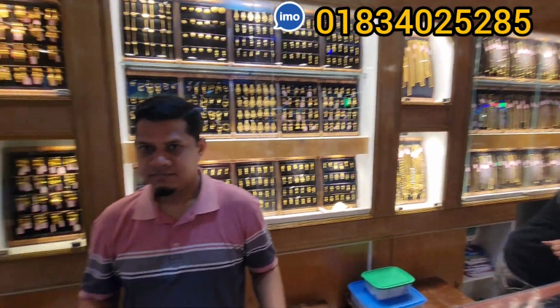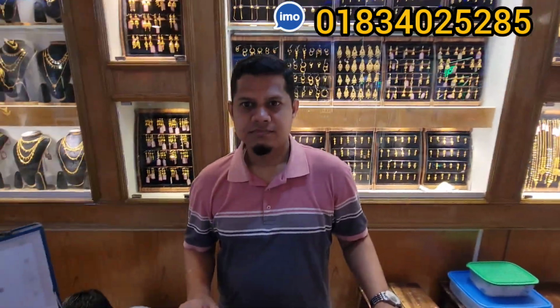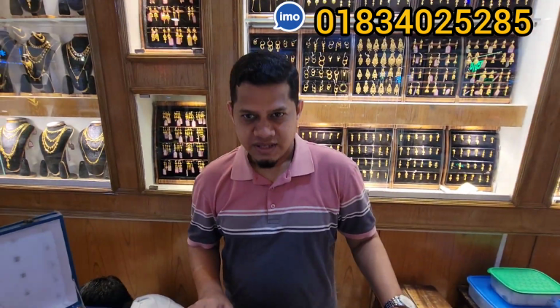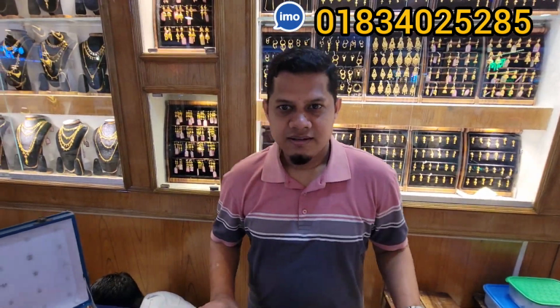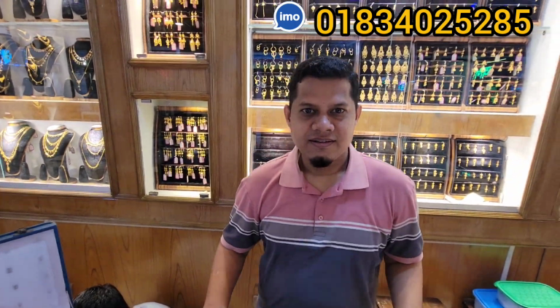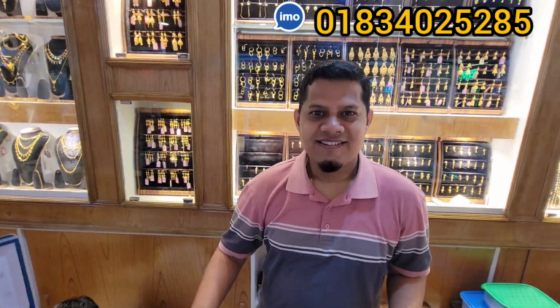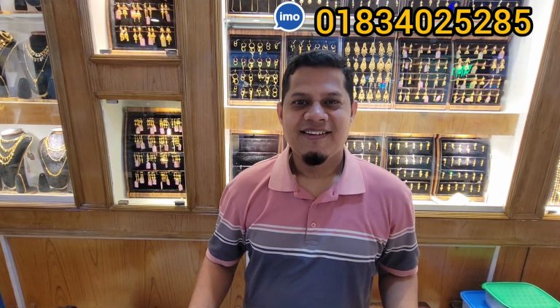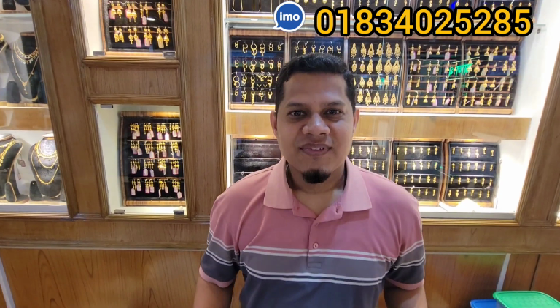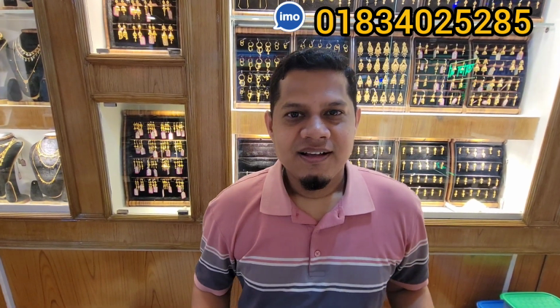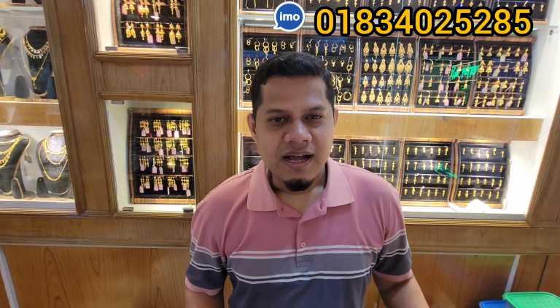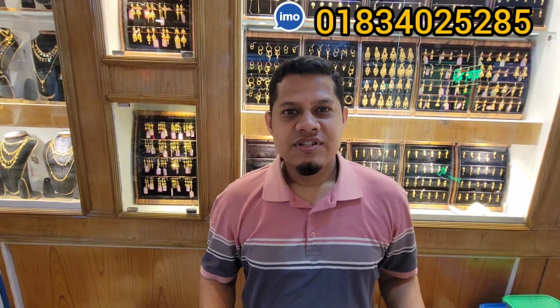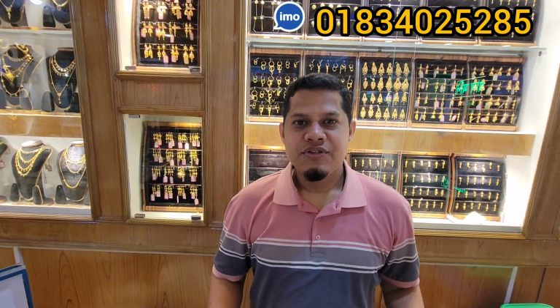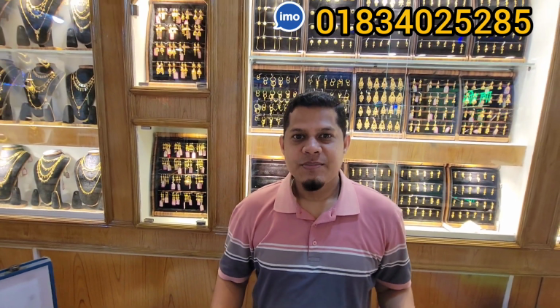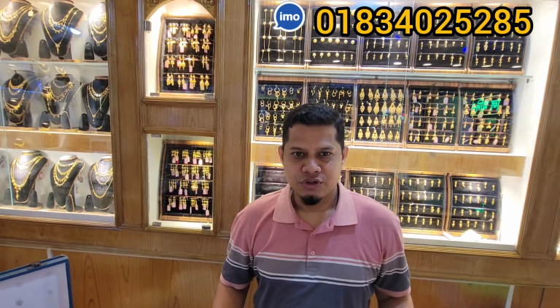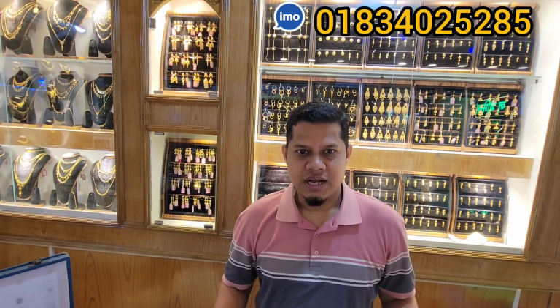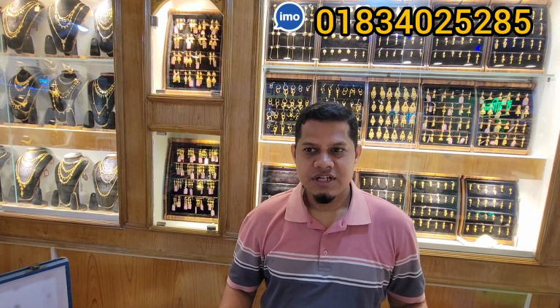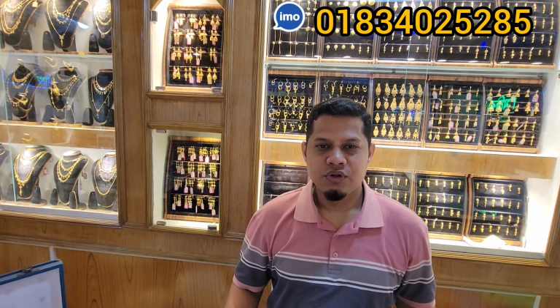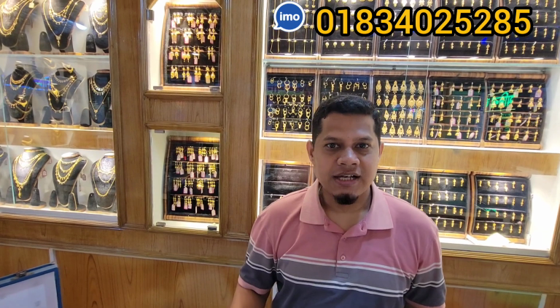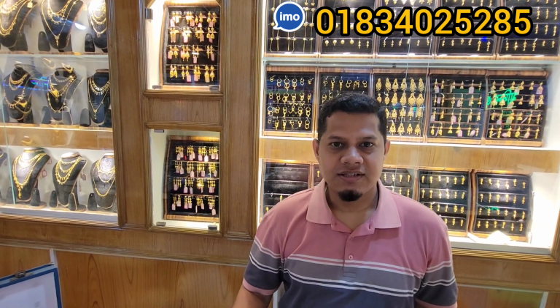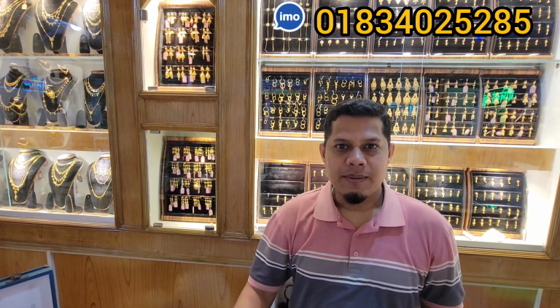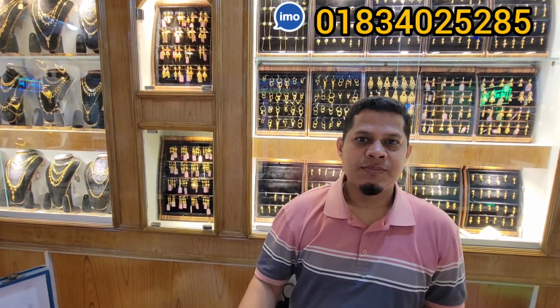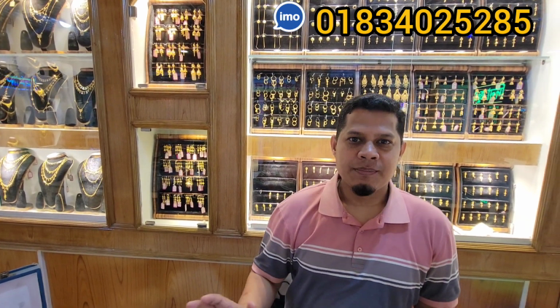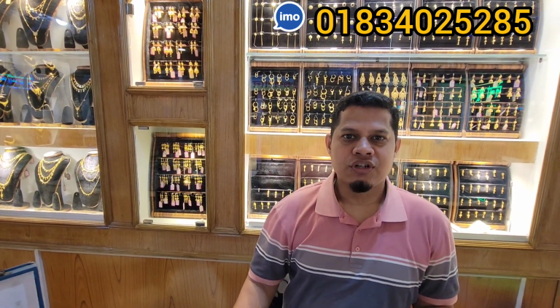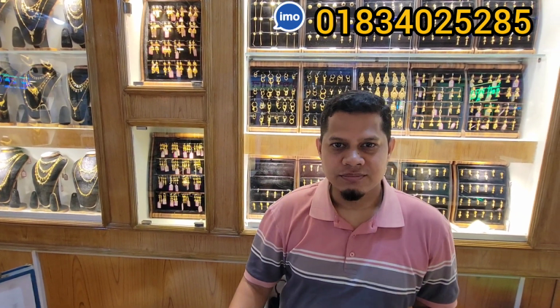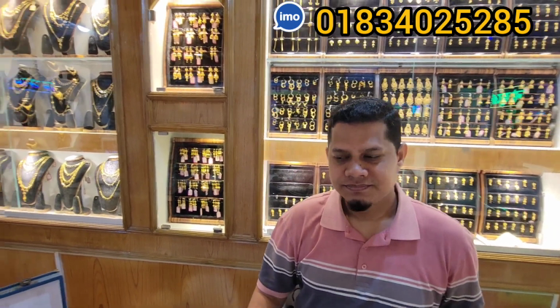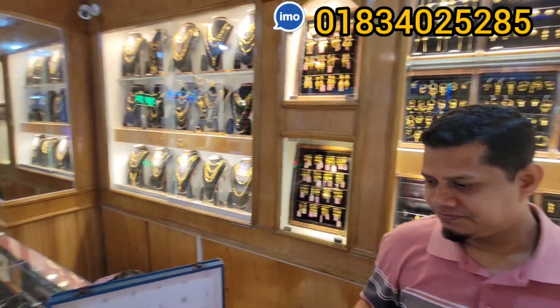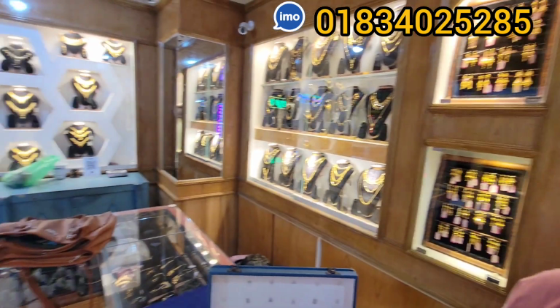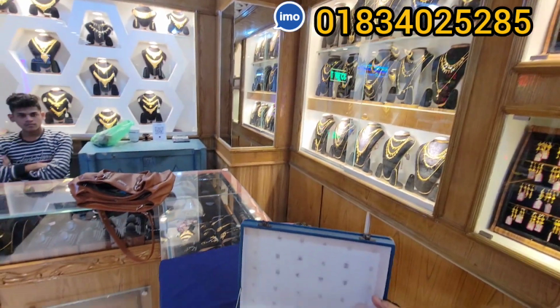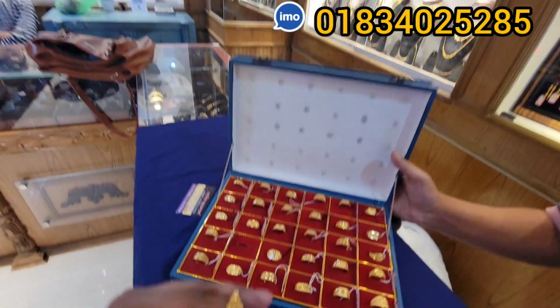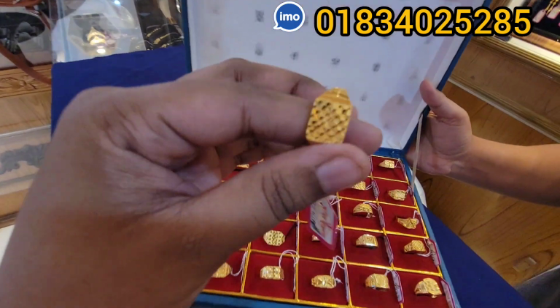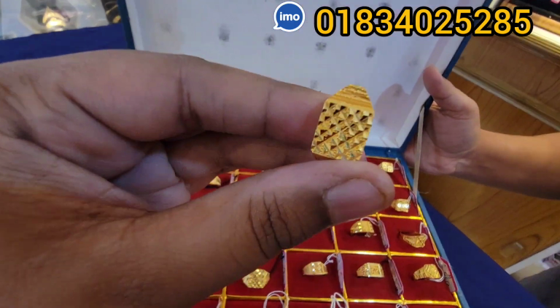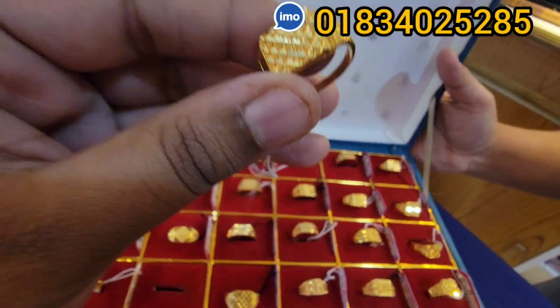Thank you. Amir Jewelers, Mirpur Dosh. Amir Jewelers Mirpur Dosh is the 6th place. I will see you soon.